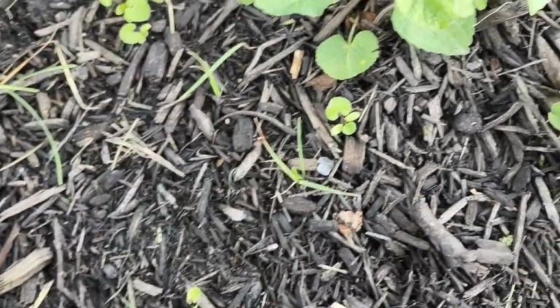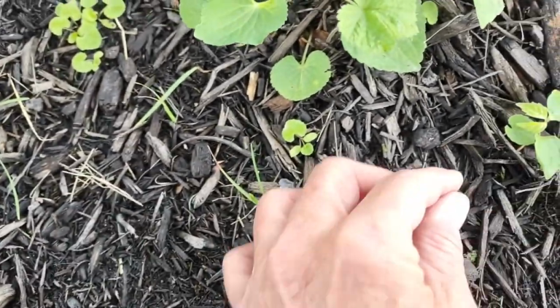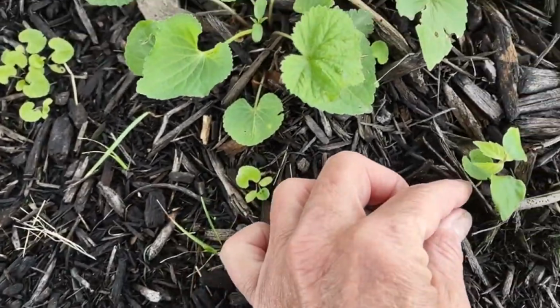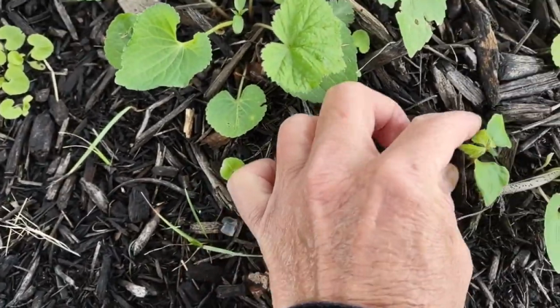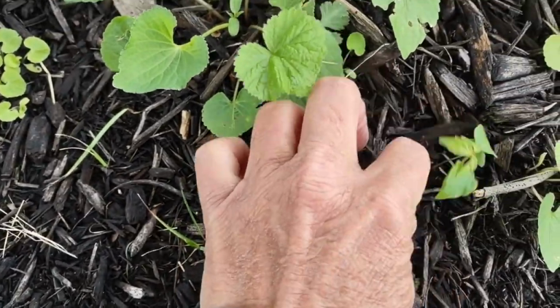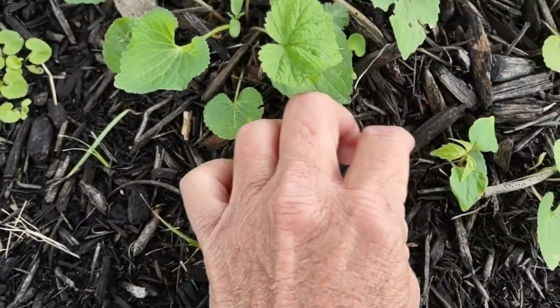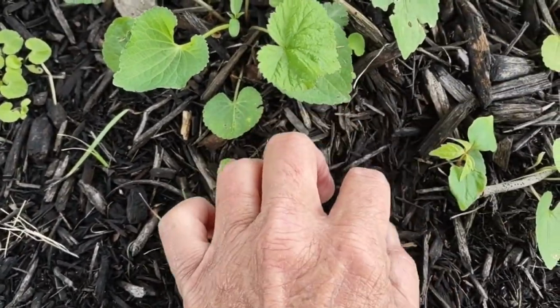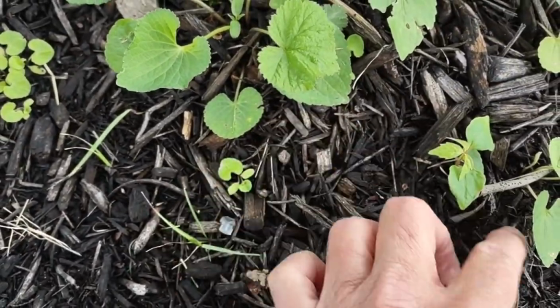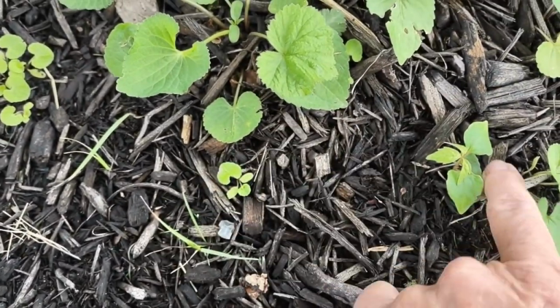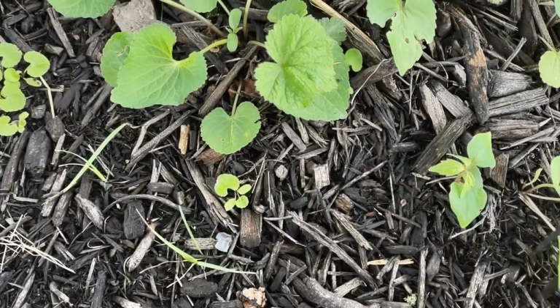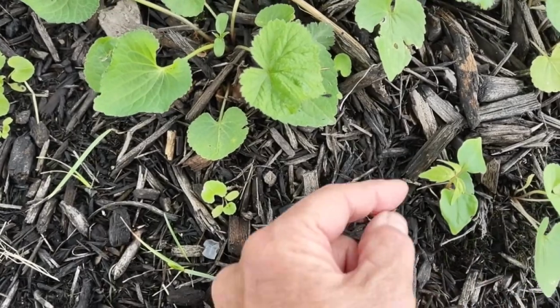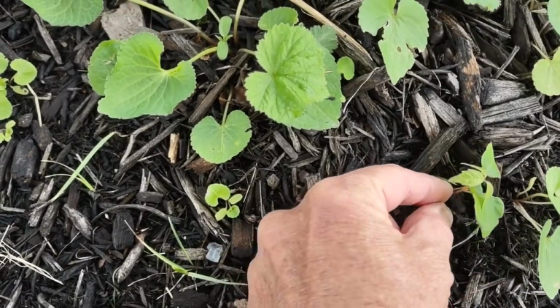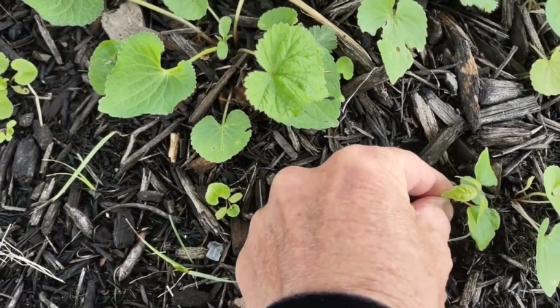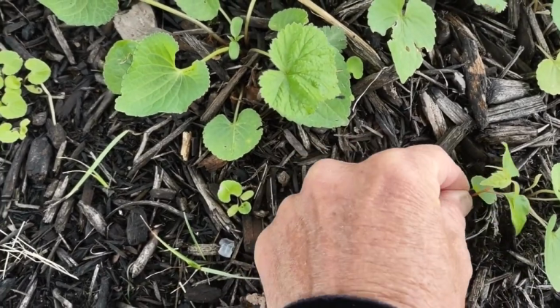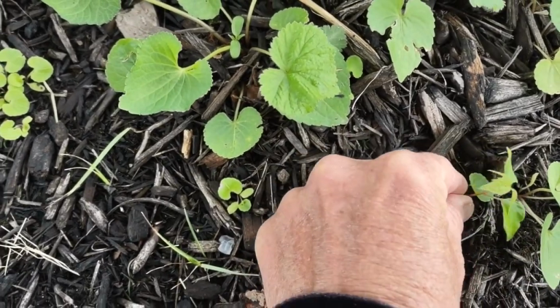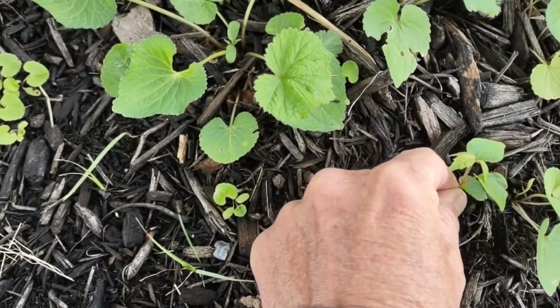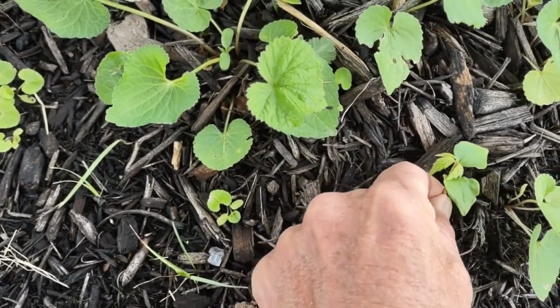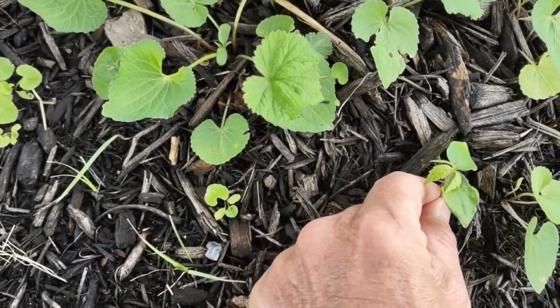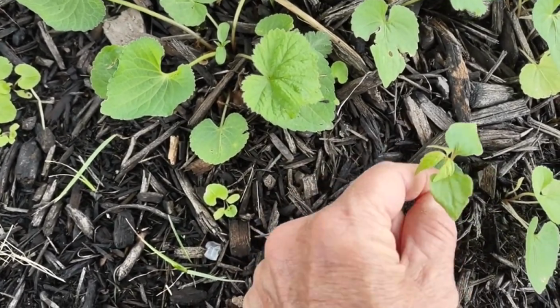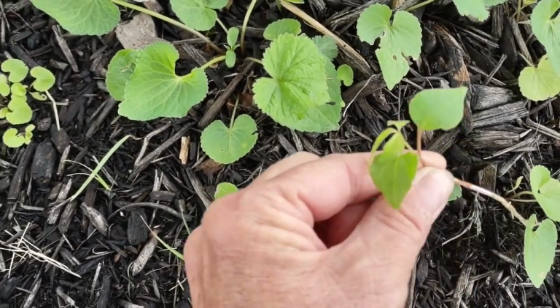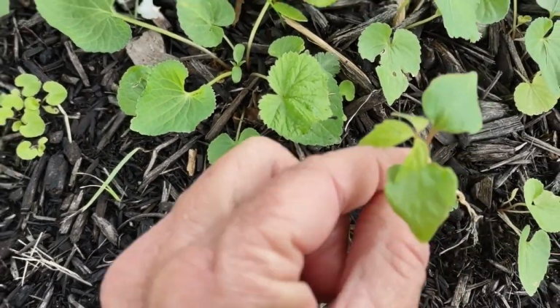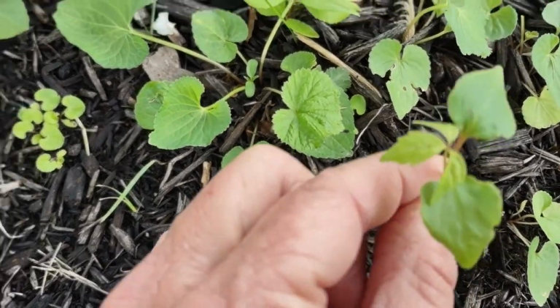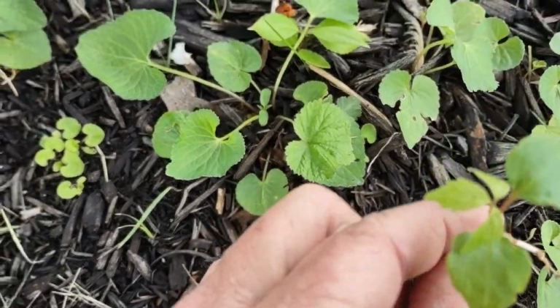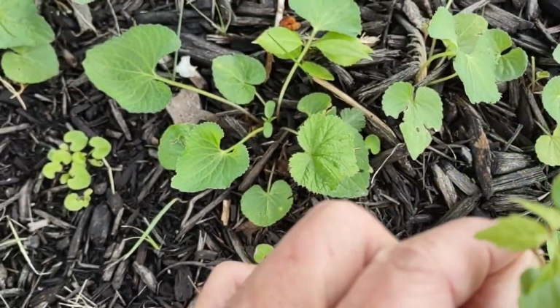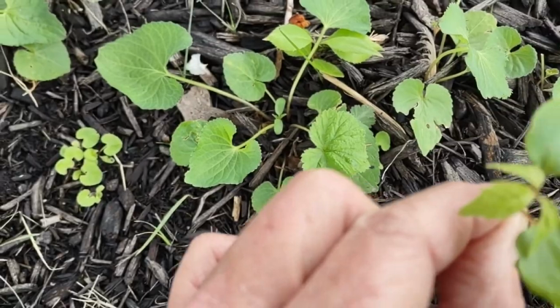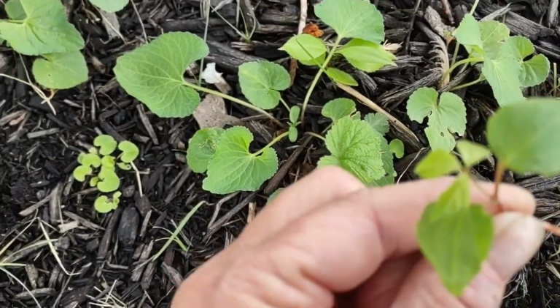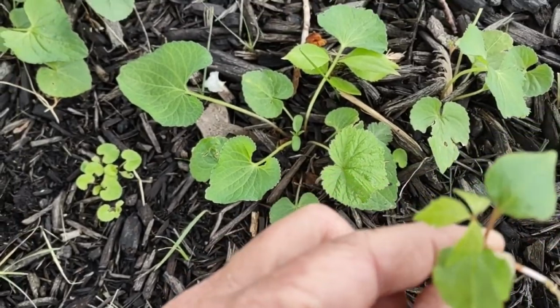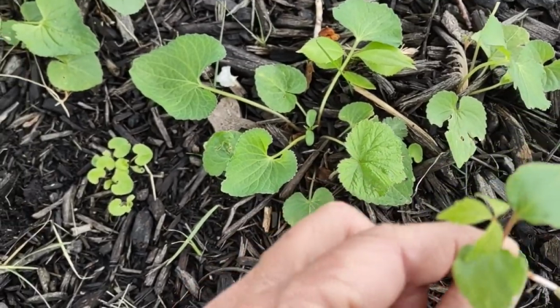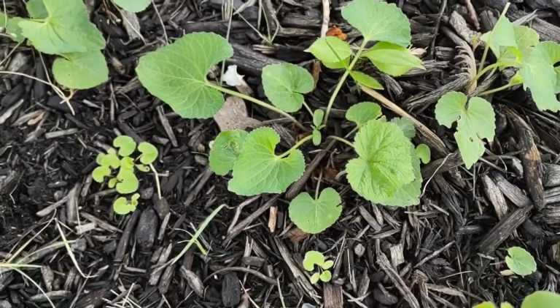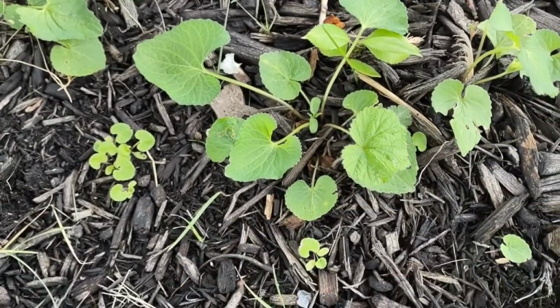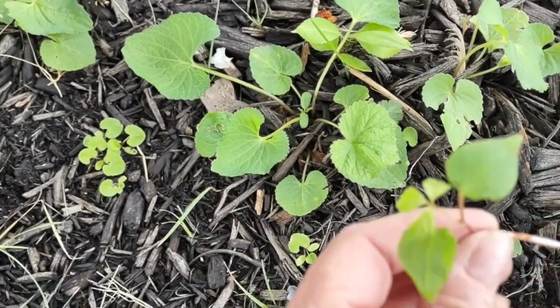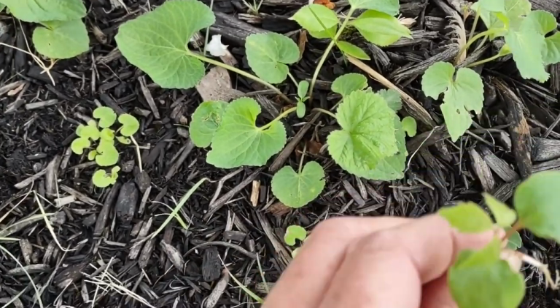And another one — well, this one right here is a wild grape. I'll show you another stage of this. The wild grape and the poison ivy look very similar.